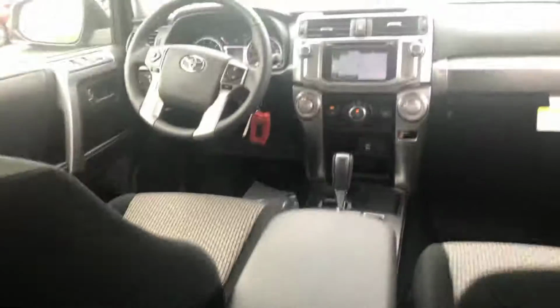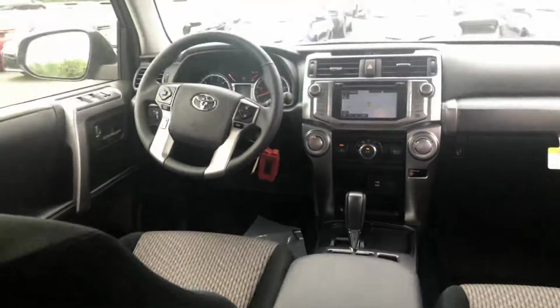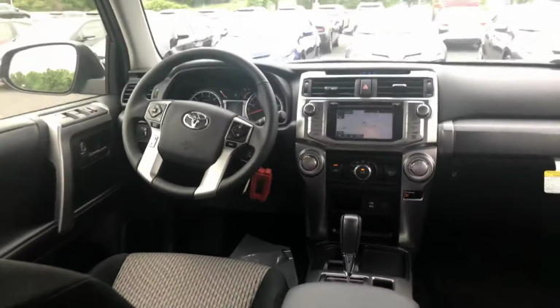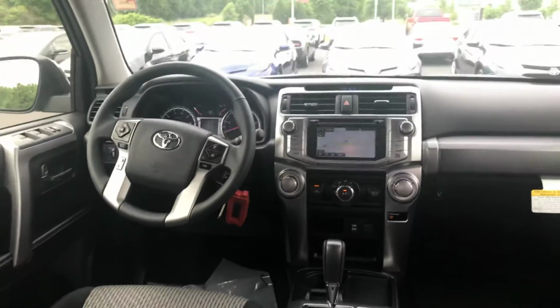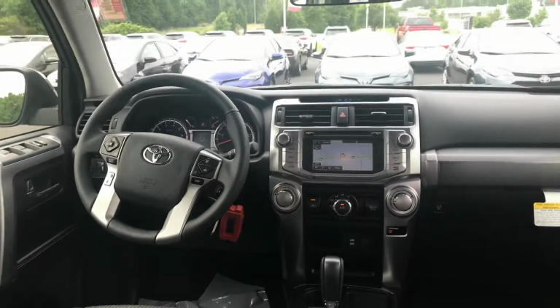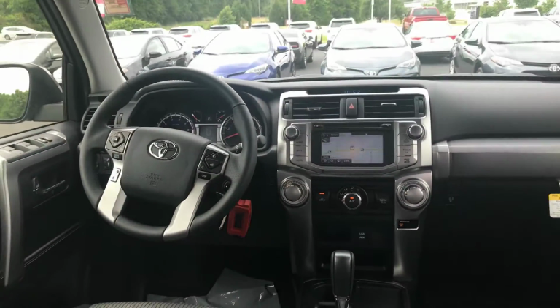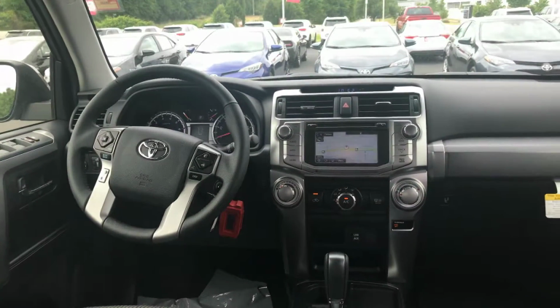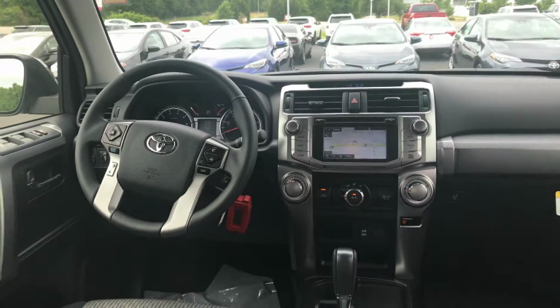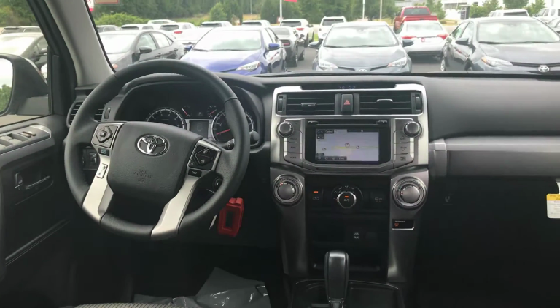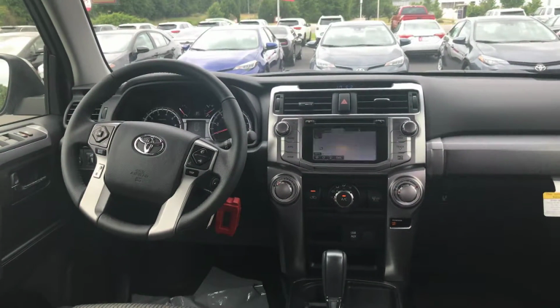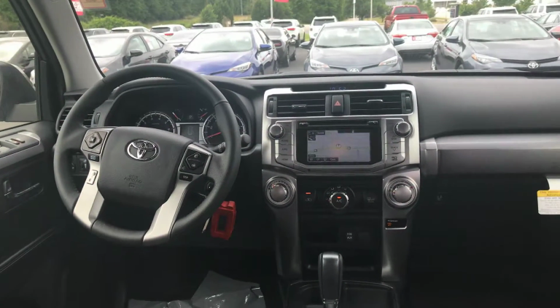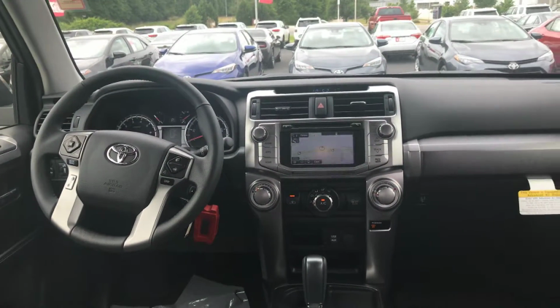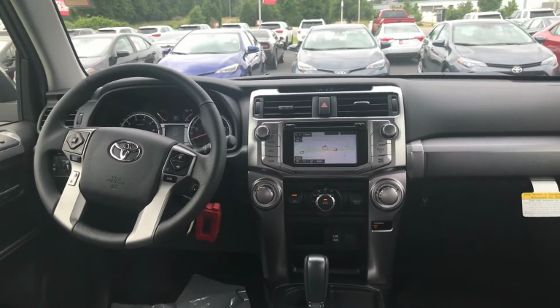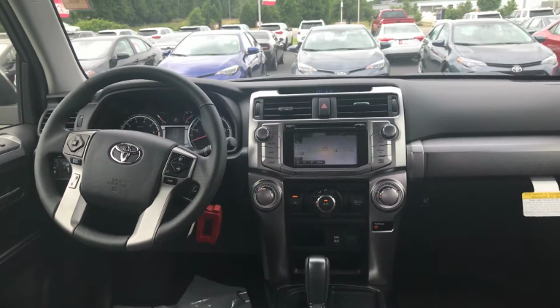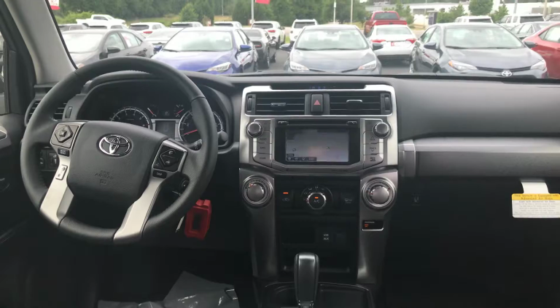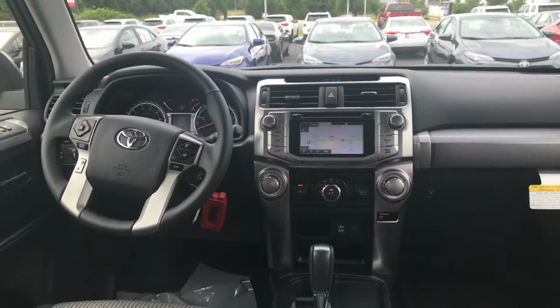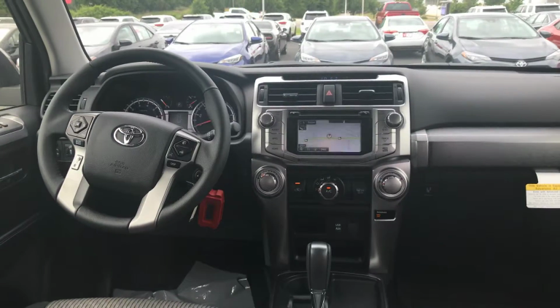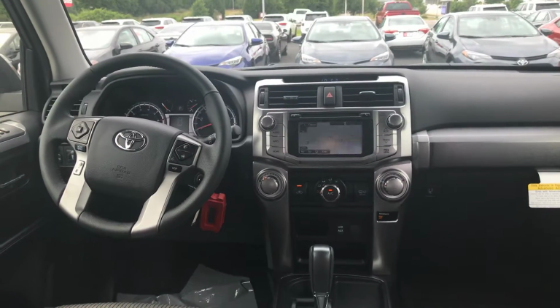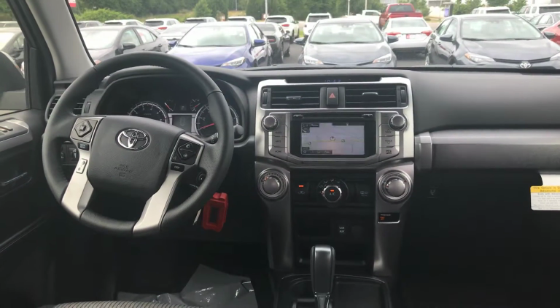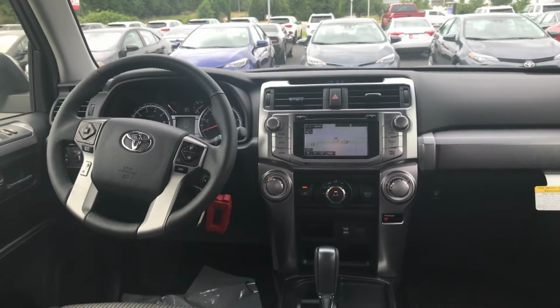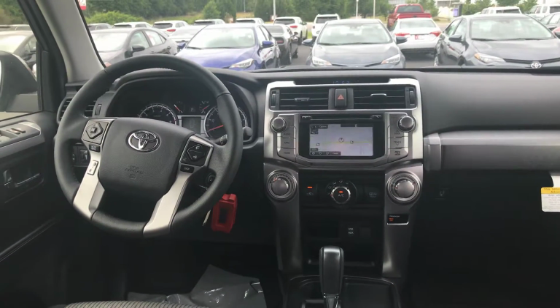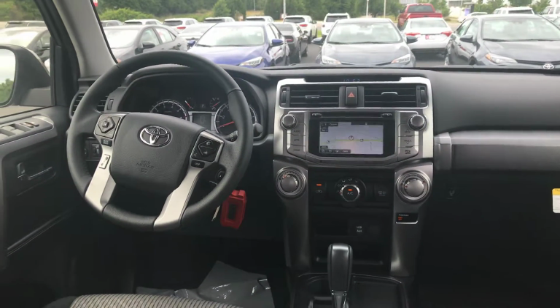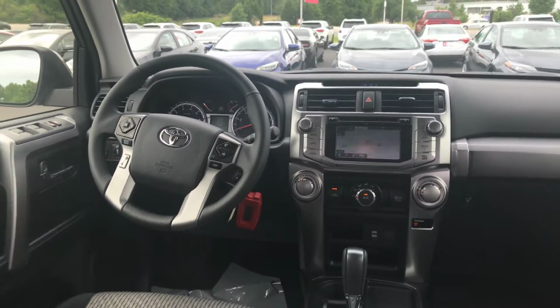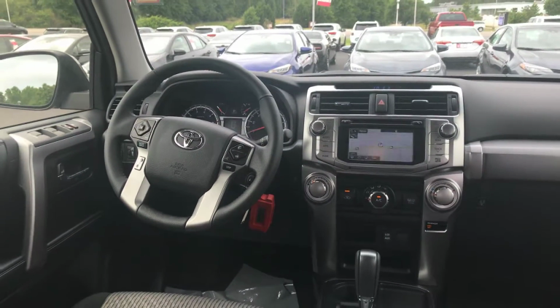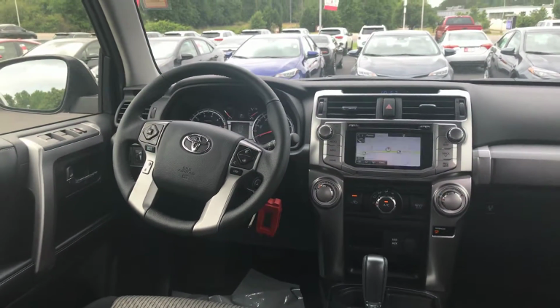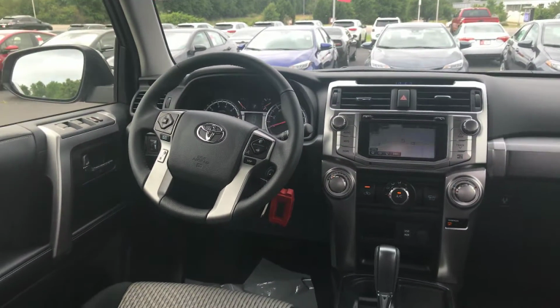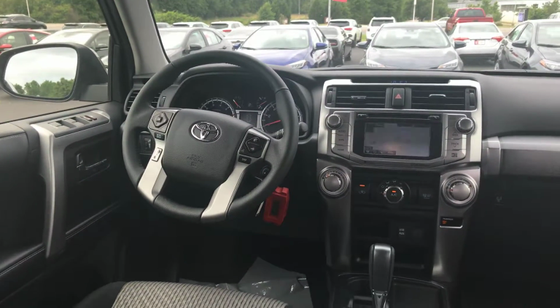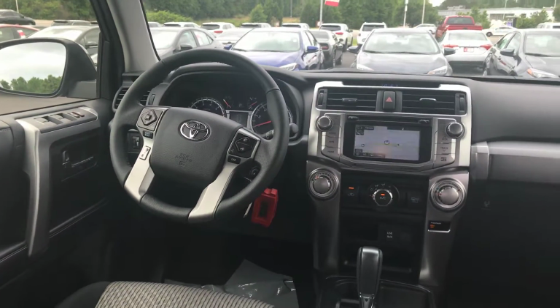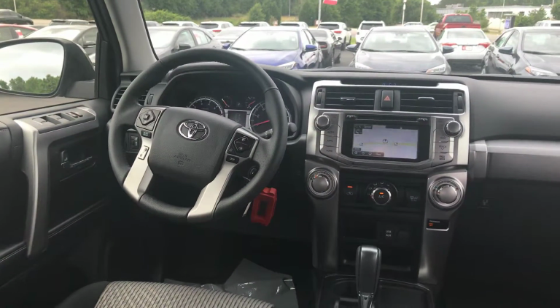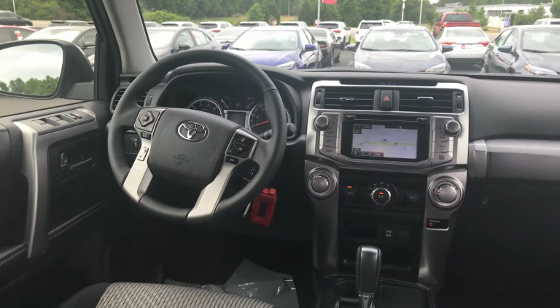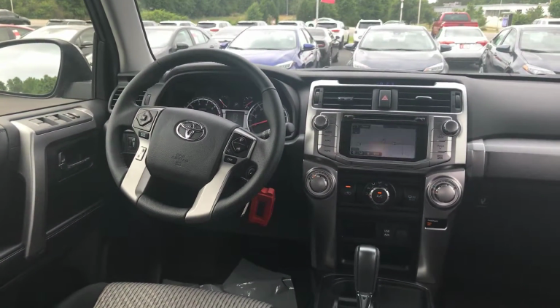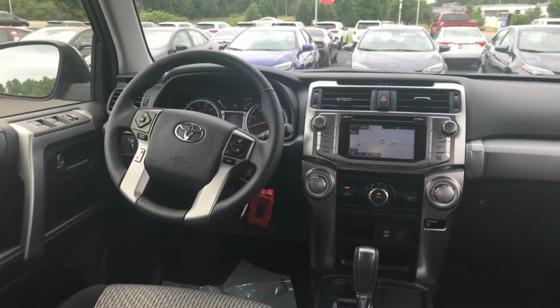You also have your touchscreen AM, FM, XM, CD player, backup camera, Bluetooth, traffic, weather, navigation. You have your keyless entry, and Bluetooth and audio controls on your steering.